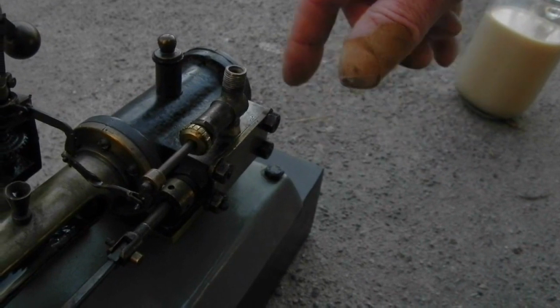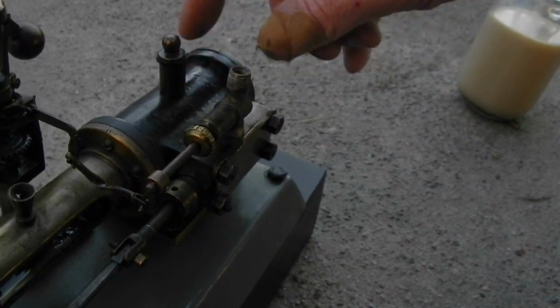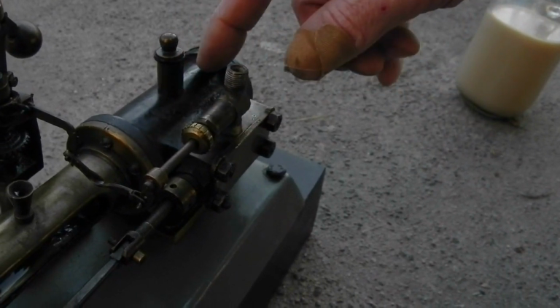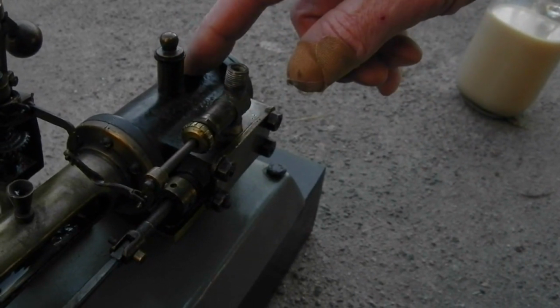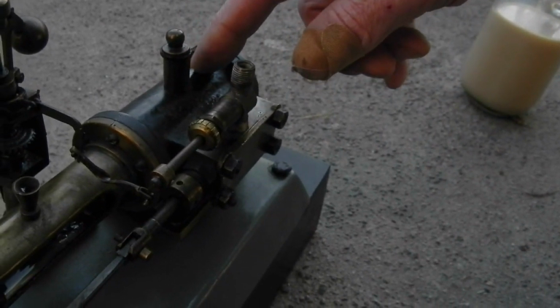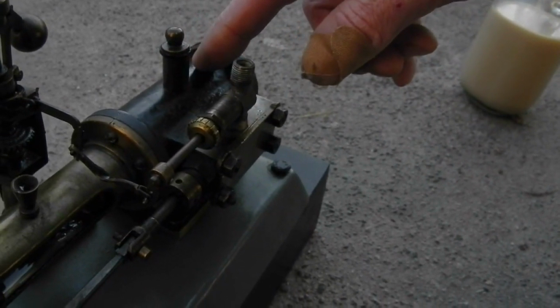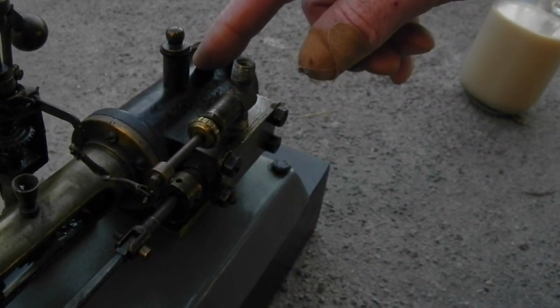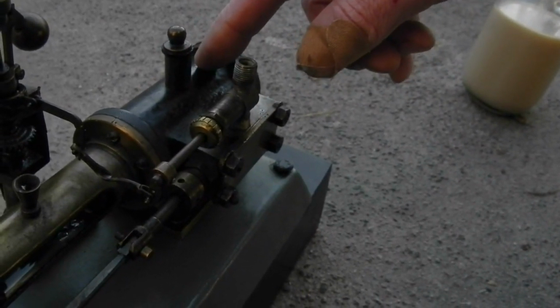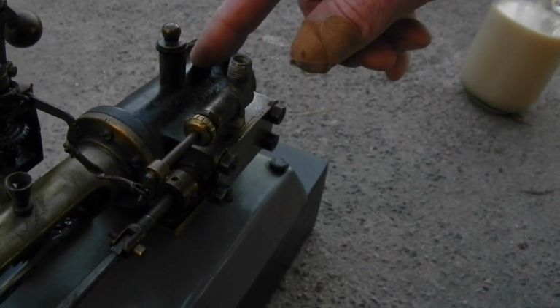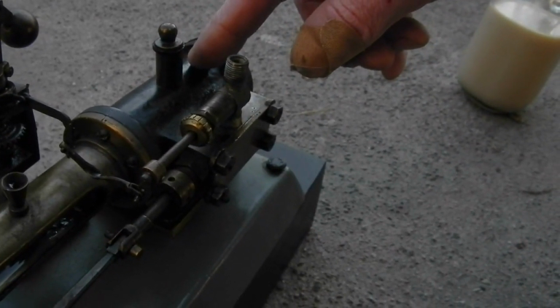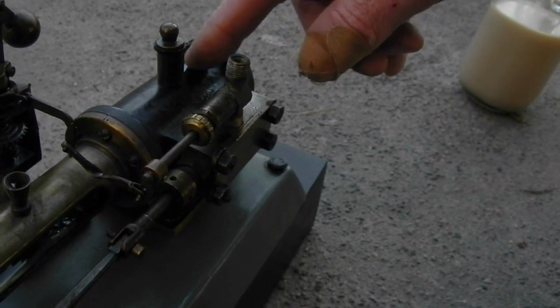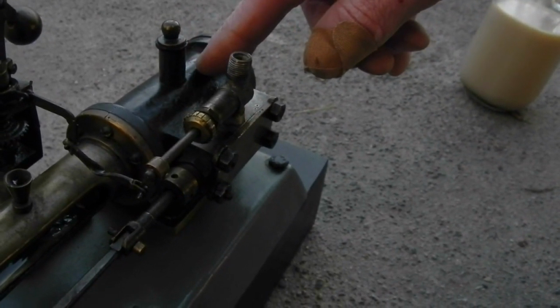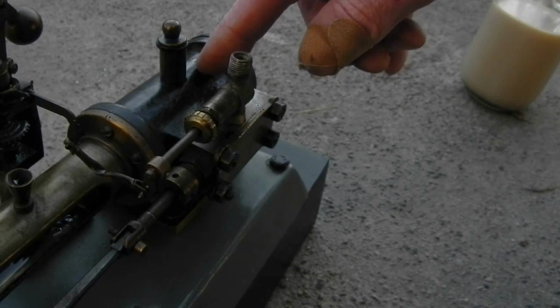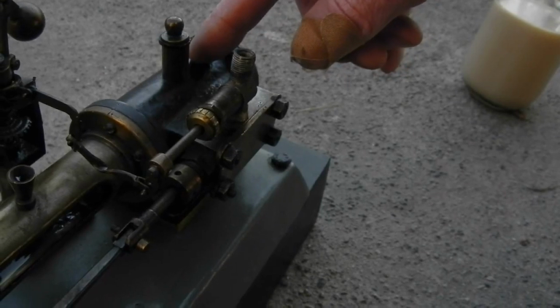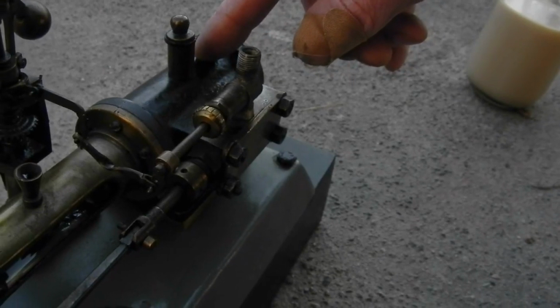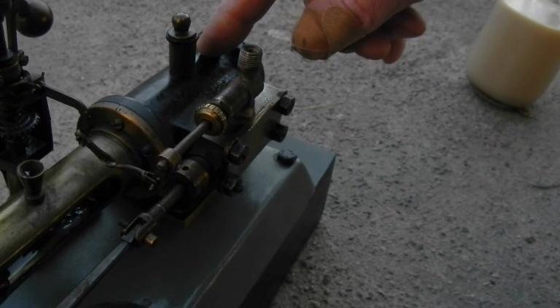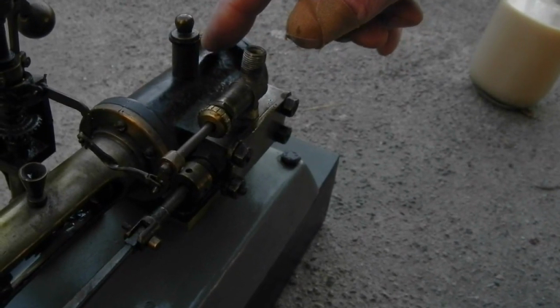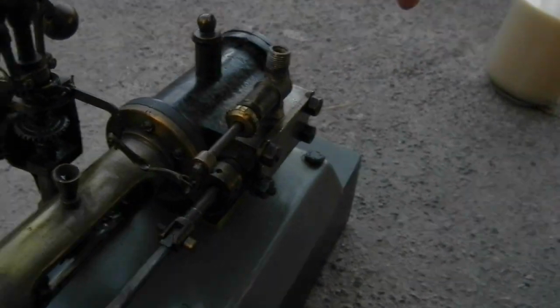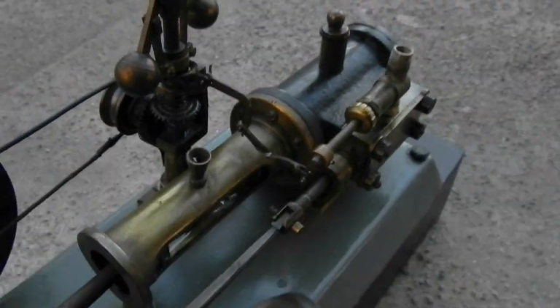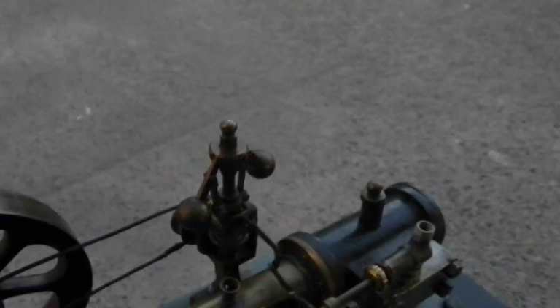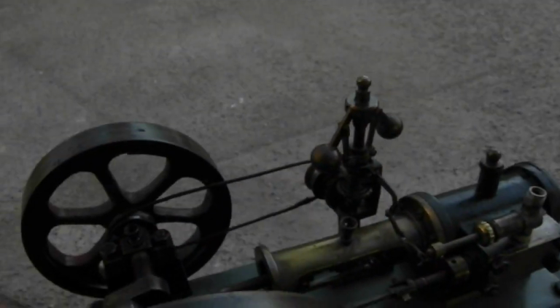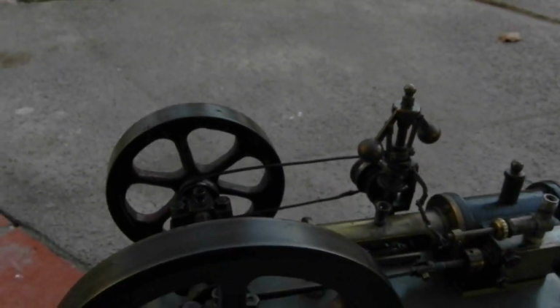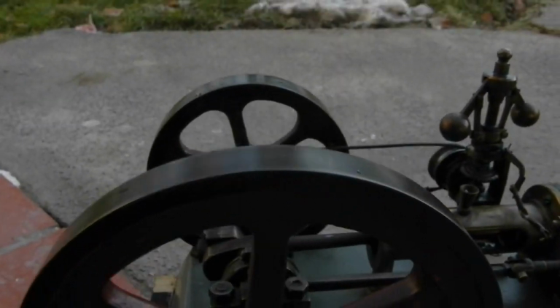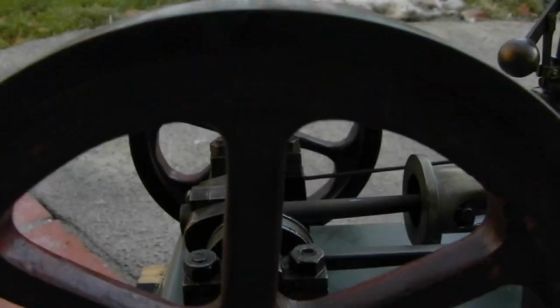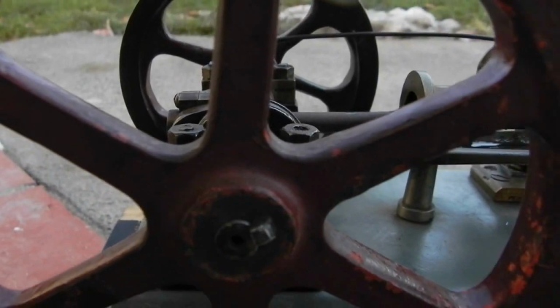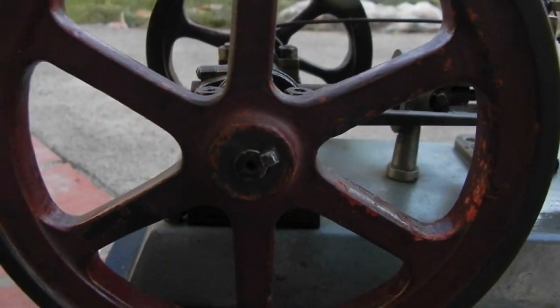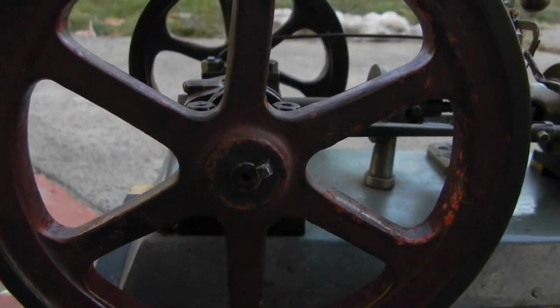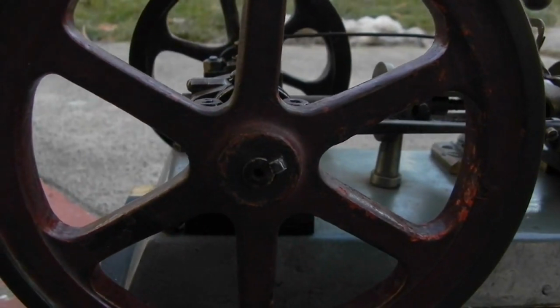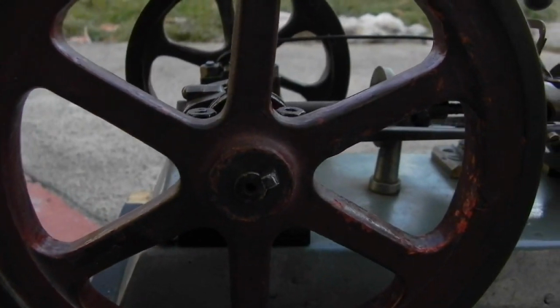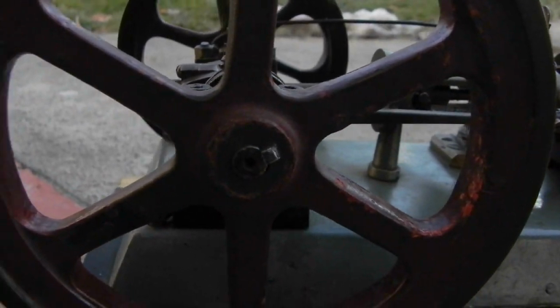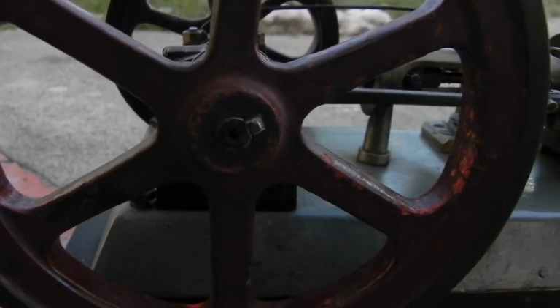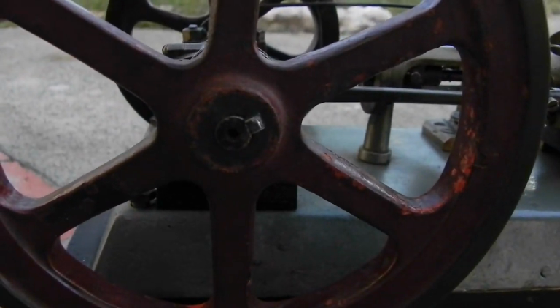I'm going to have to go in and take a look at the piston and see if the ring is sealed. I might have to put a silicone piston ring in there. I do have silicone O-rings now which I've gotten in bulk.